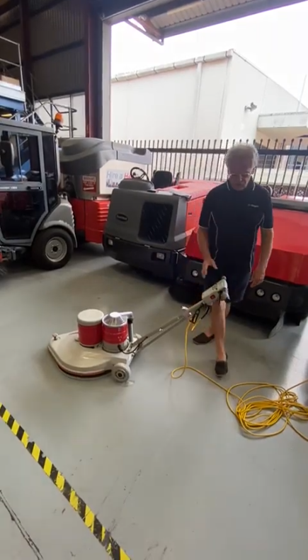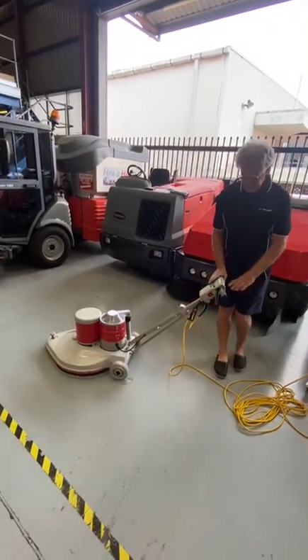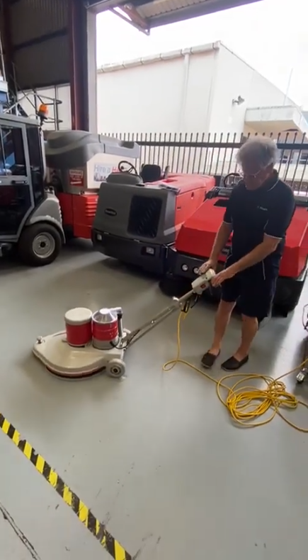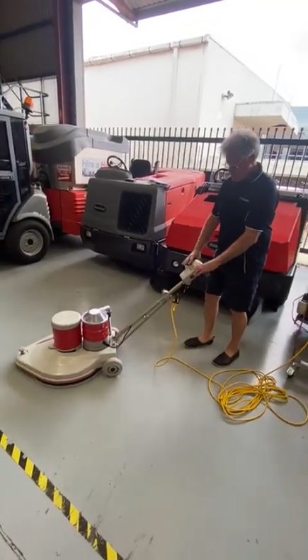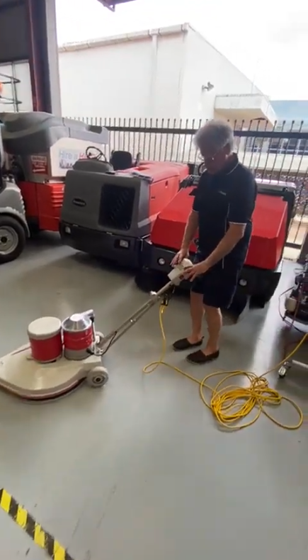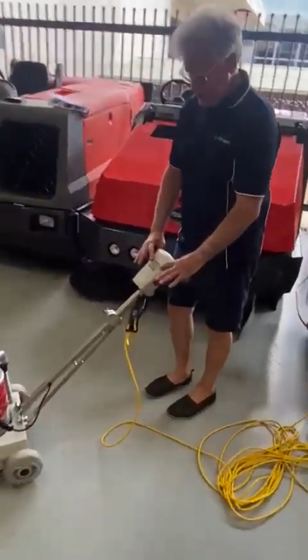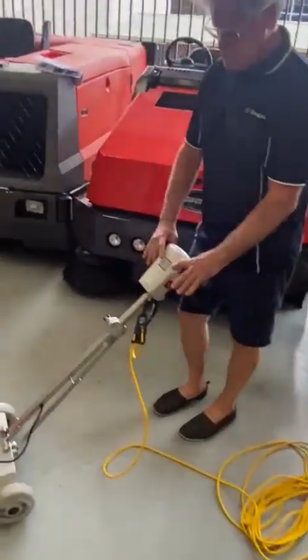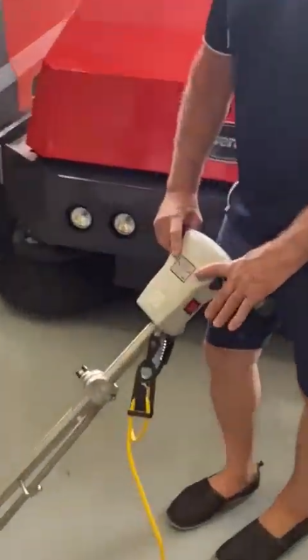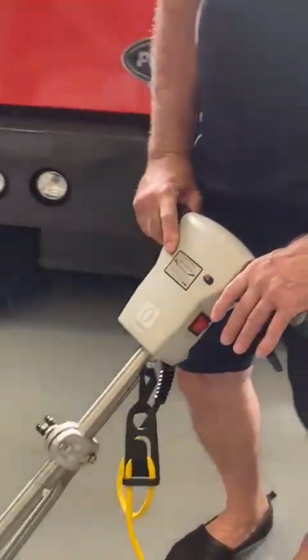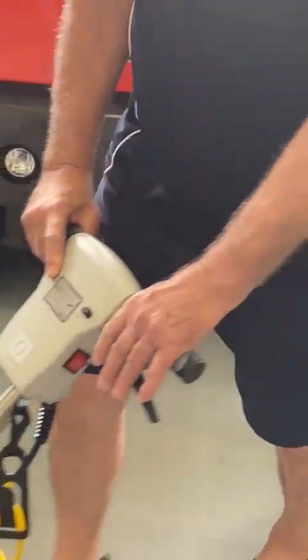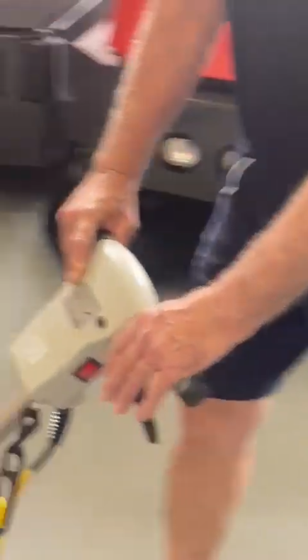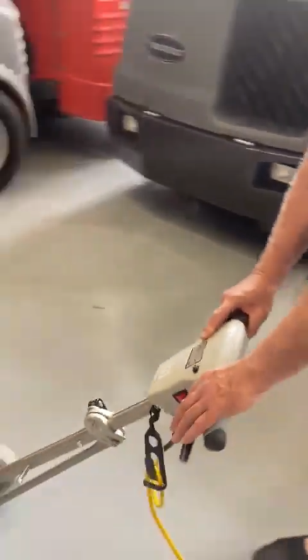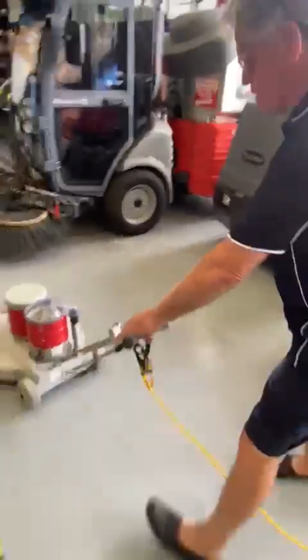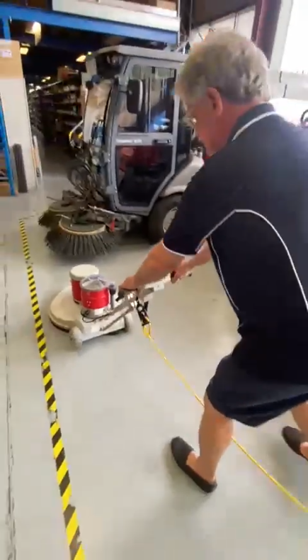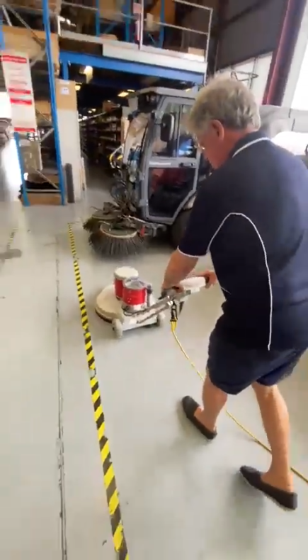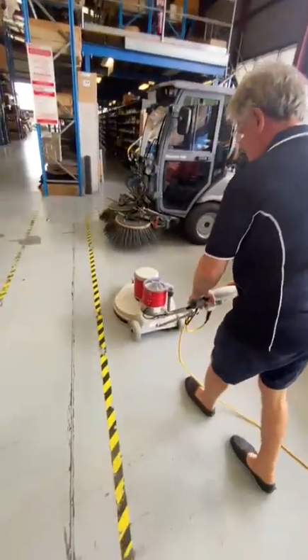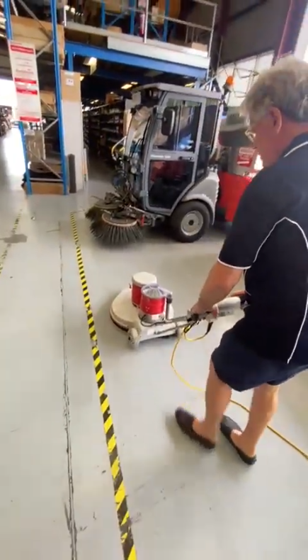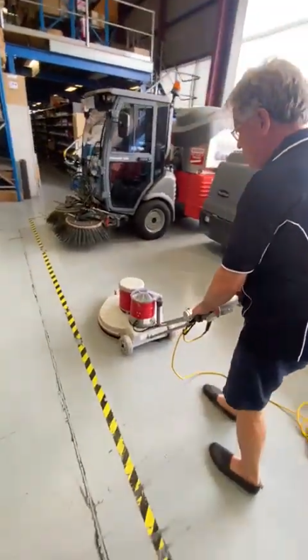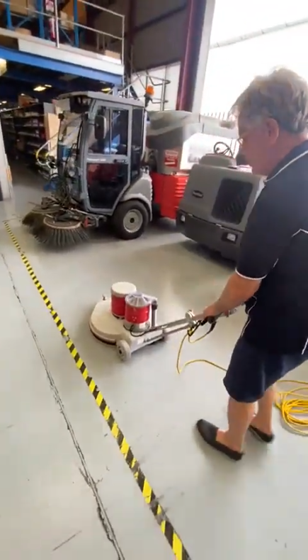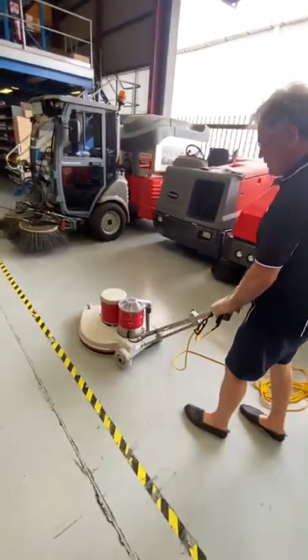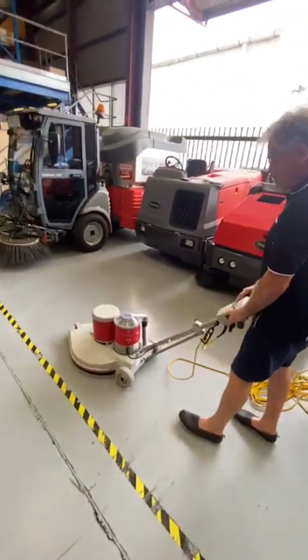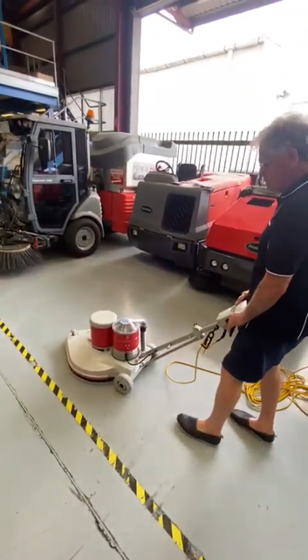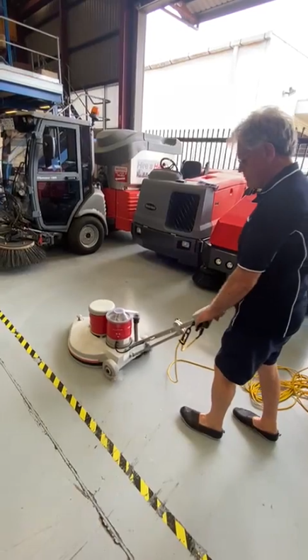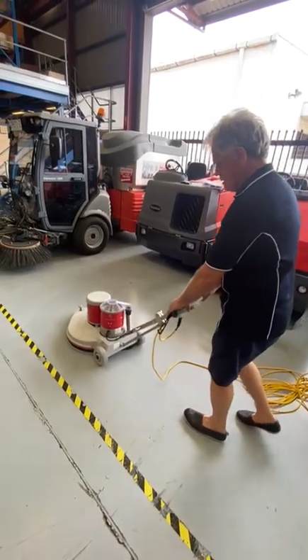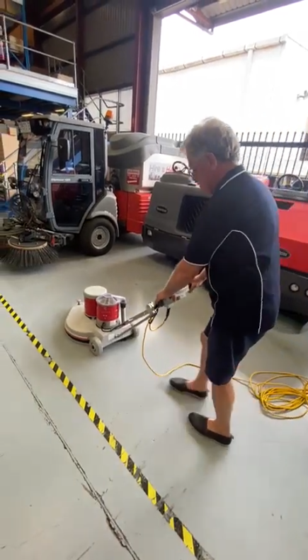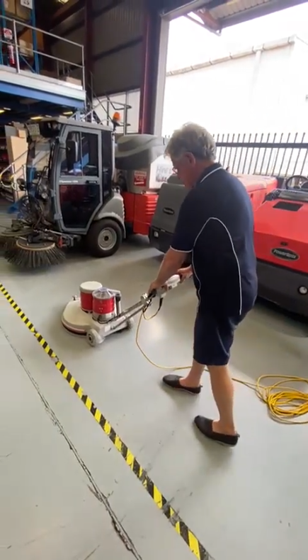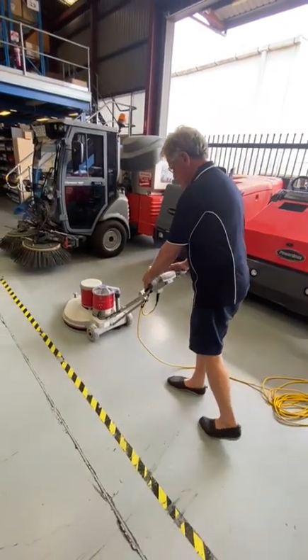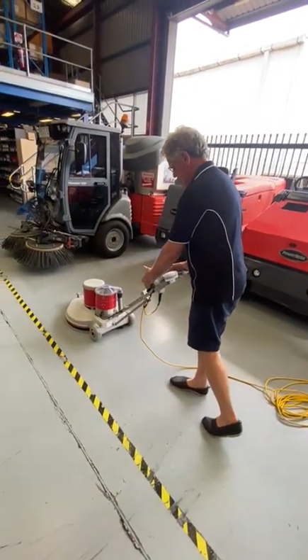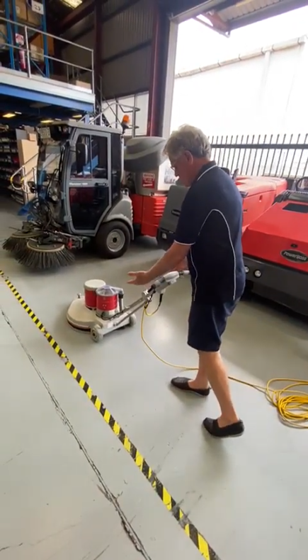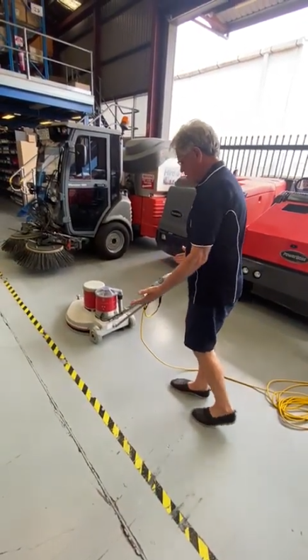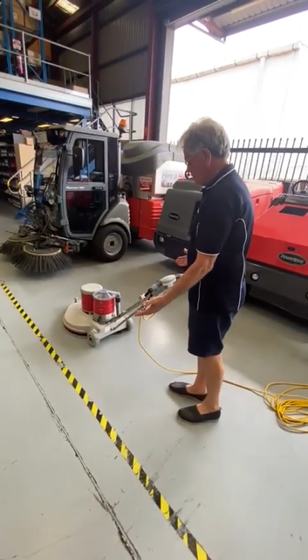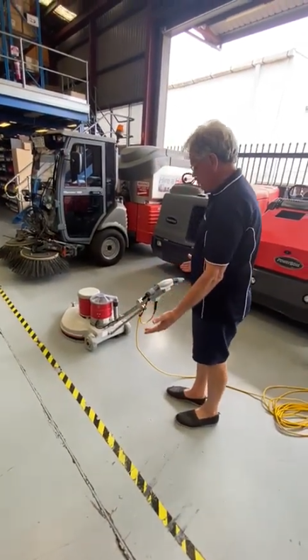So to run it, we push that down and the machine starts. You have to stop with the handle. And that's how the machine operates.